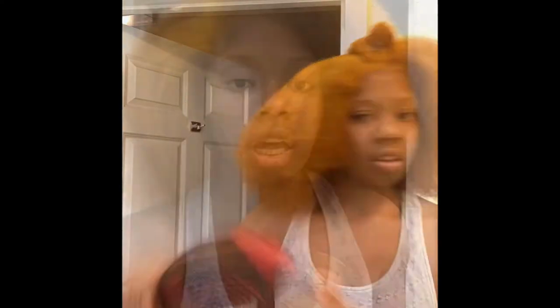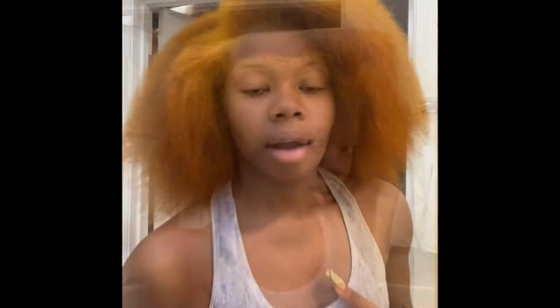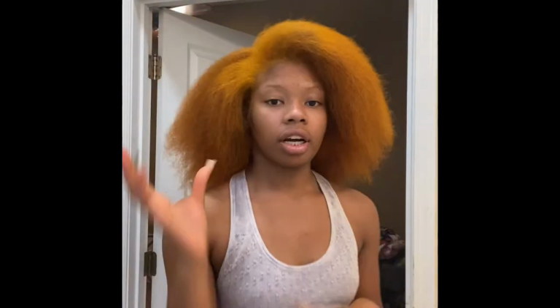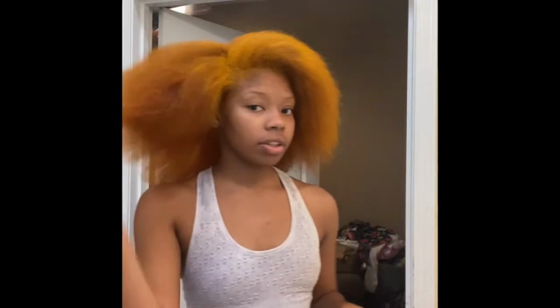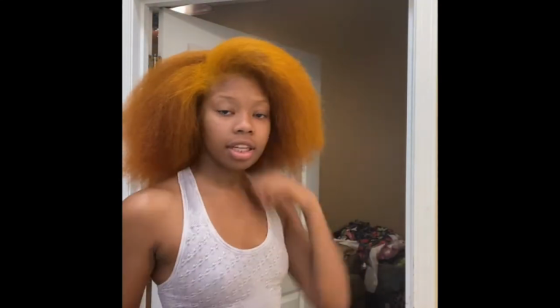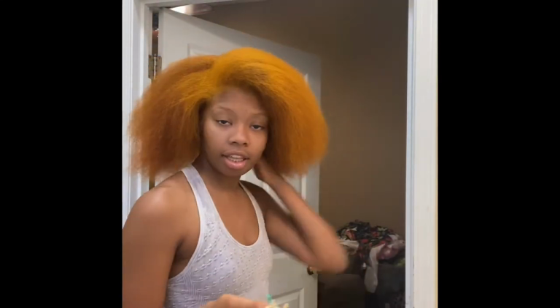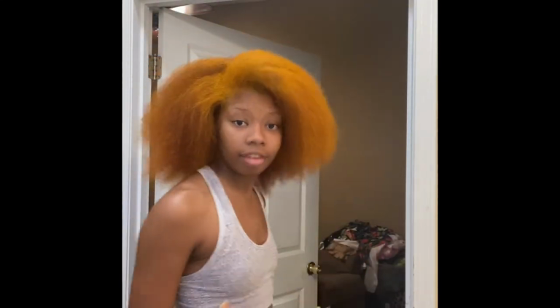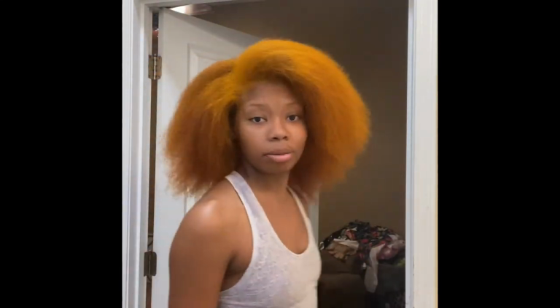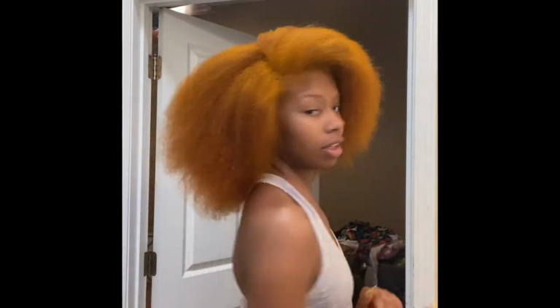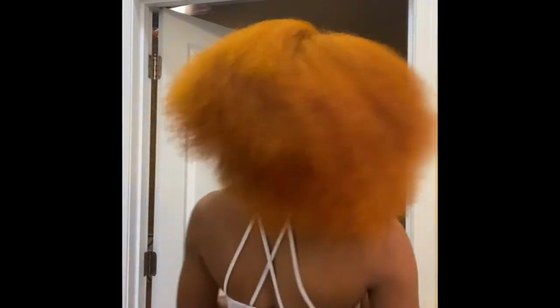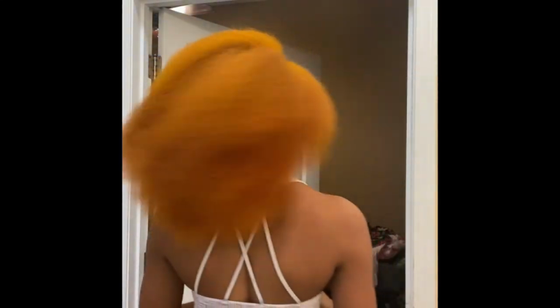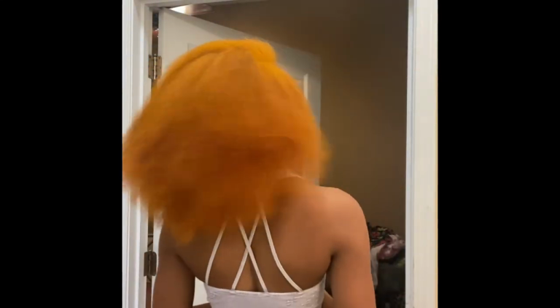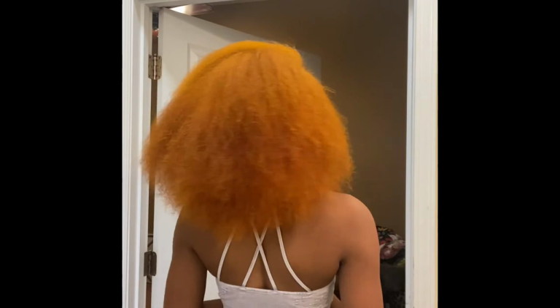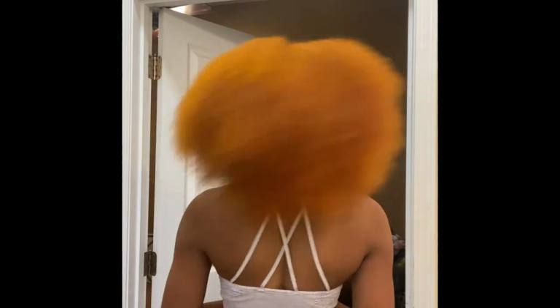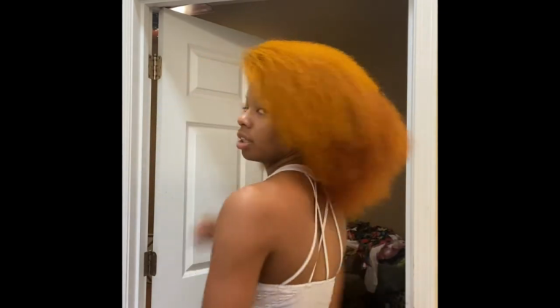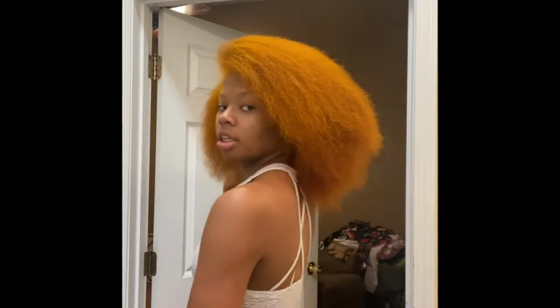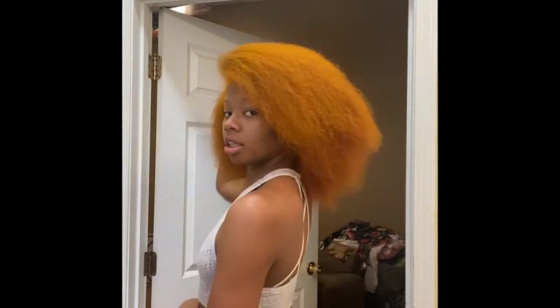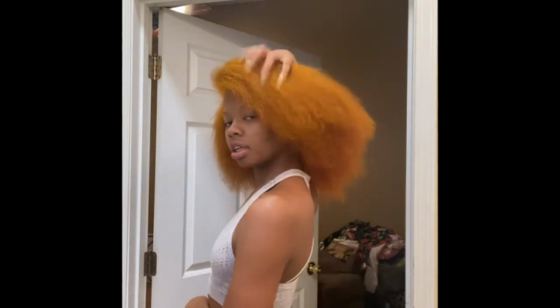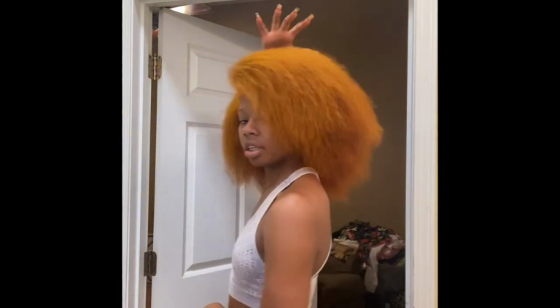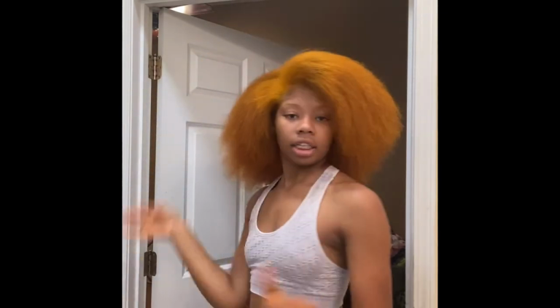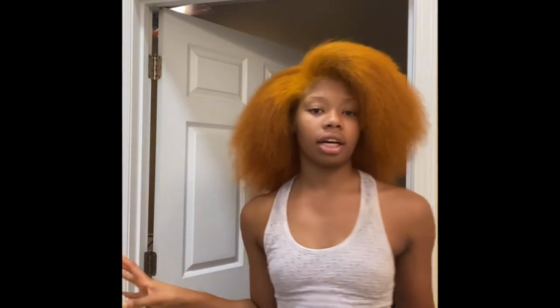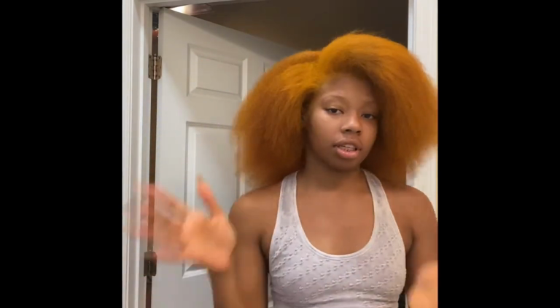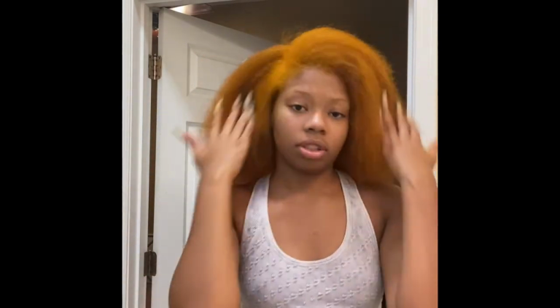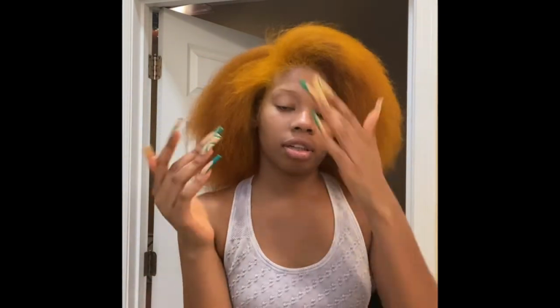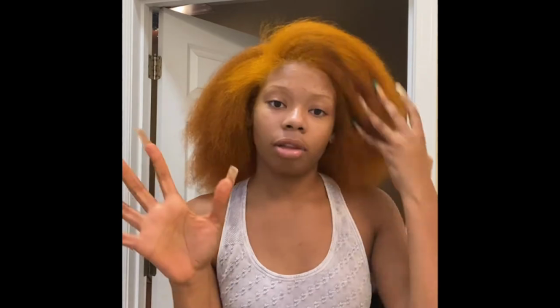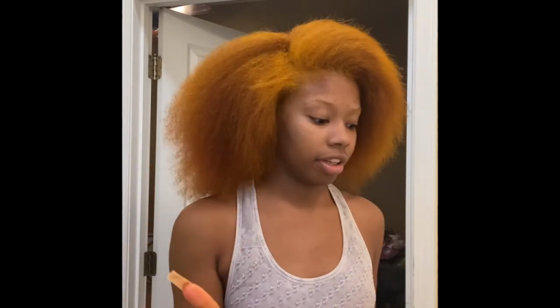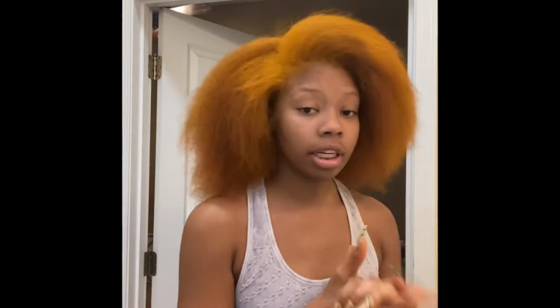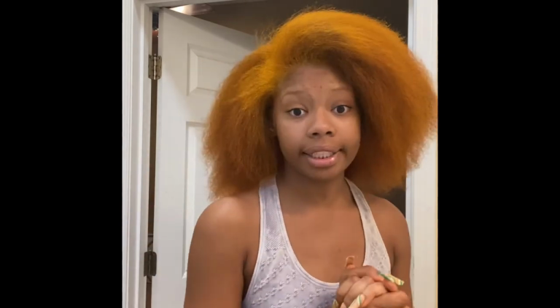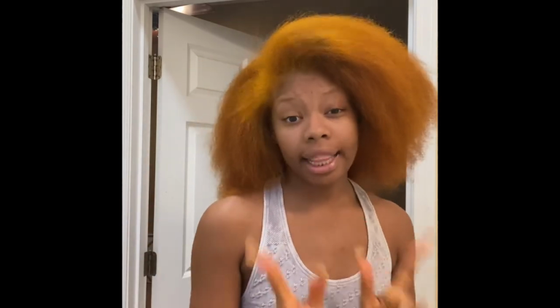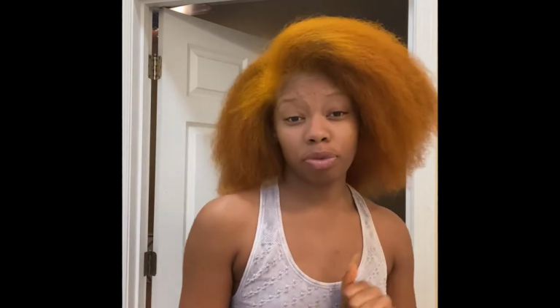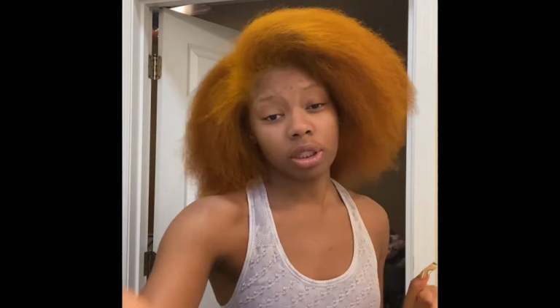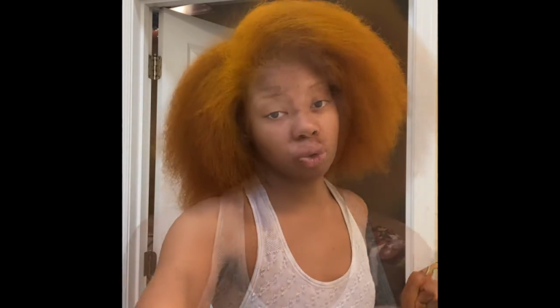So this is the final blowout, as y'all can see. I did a side part because it was all over my face. Anyway, let's review this blow dryer.